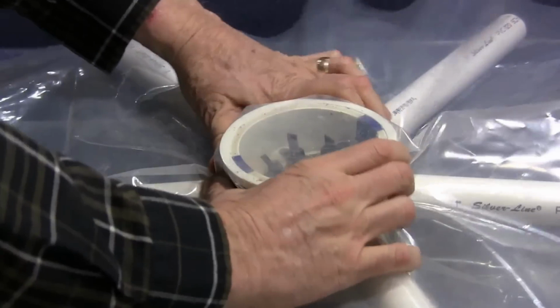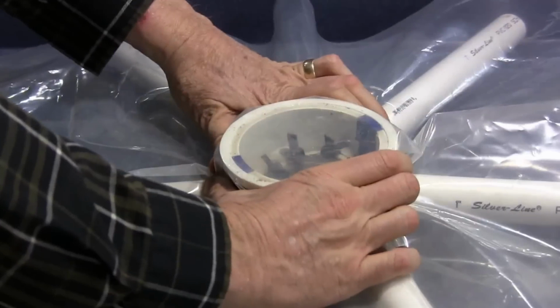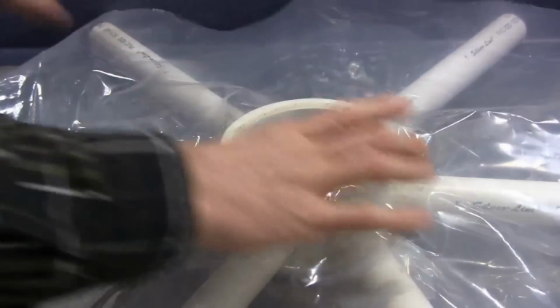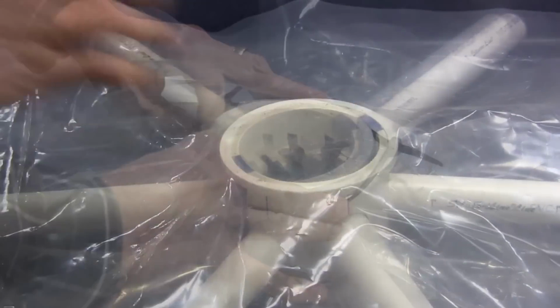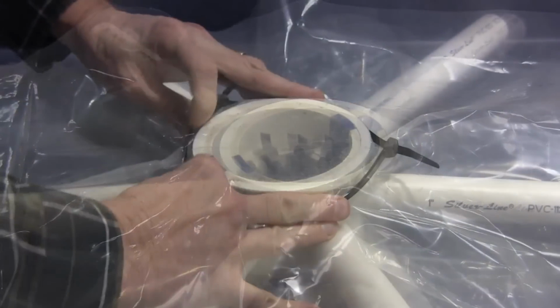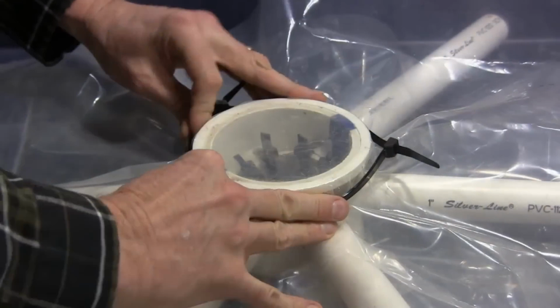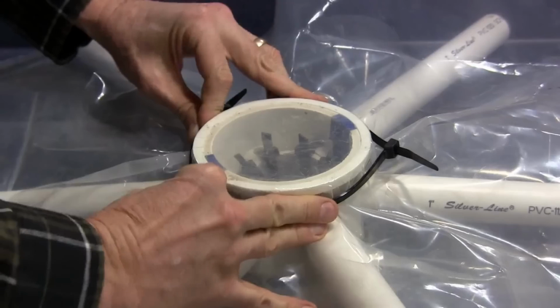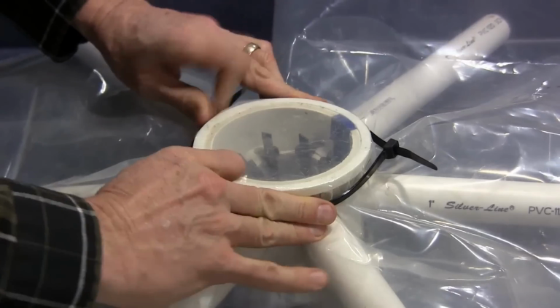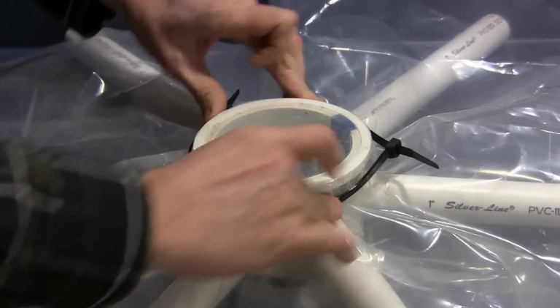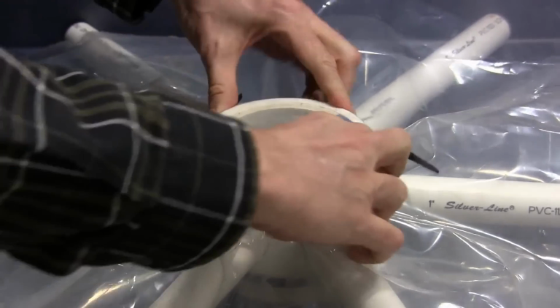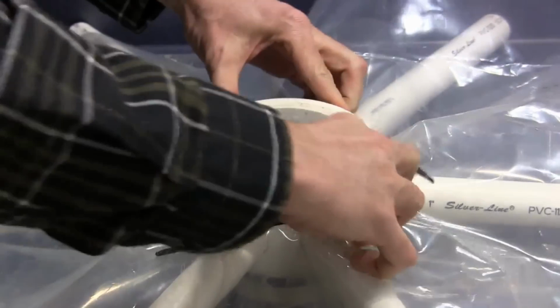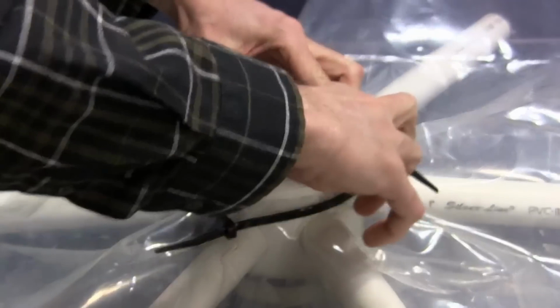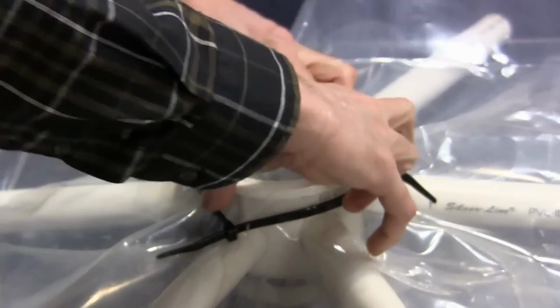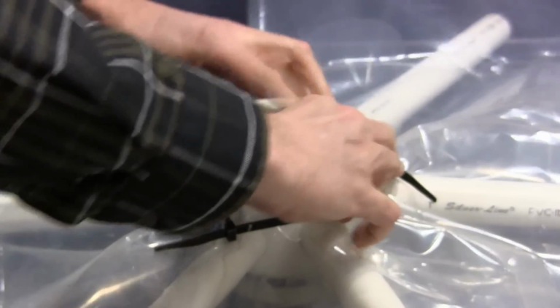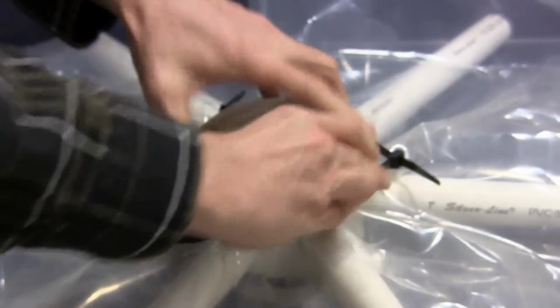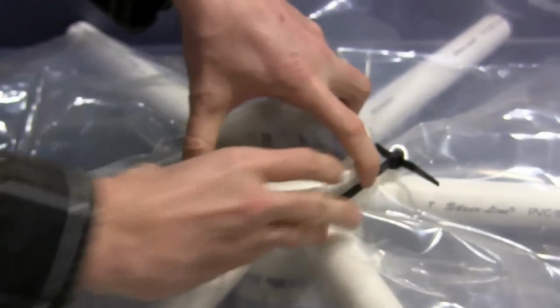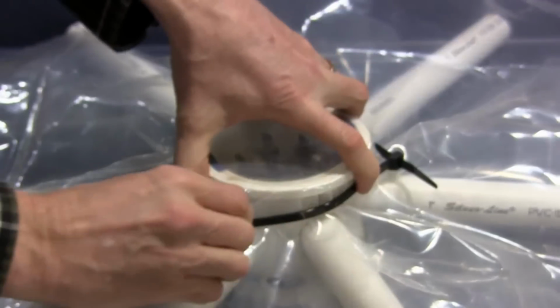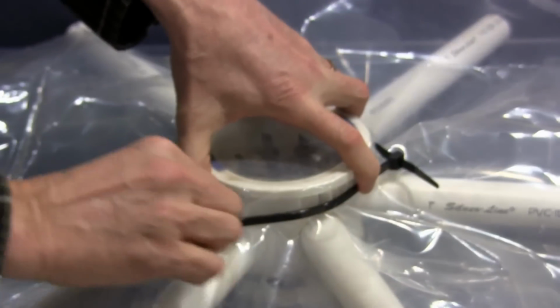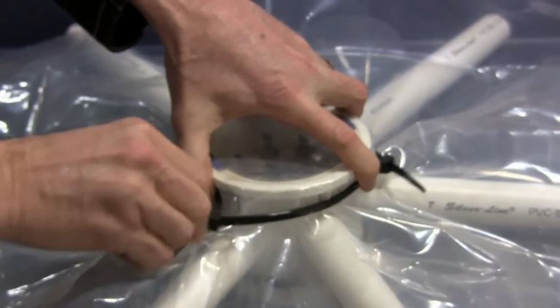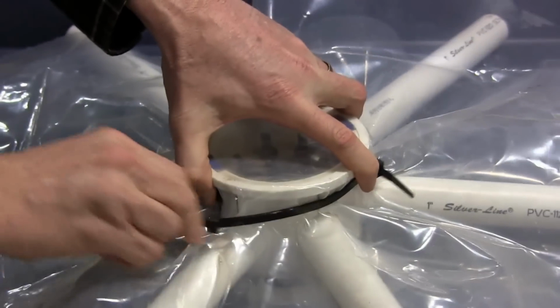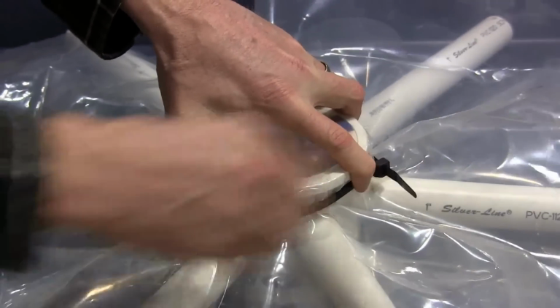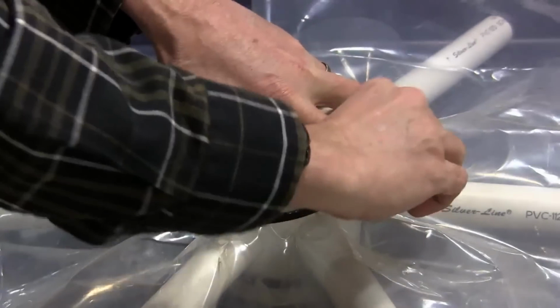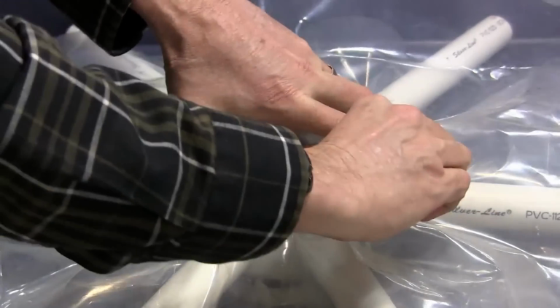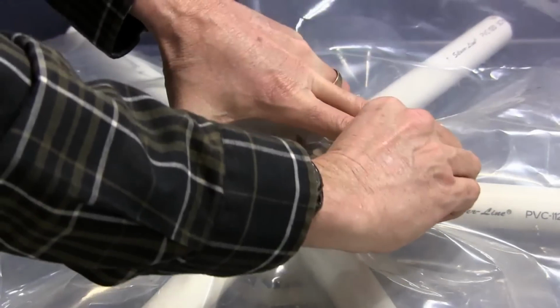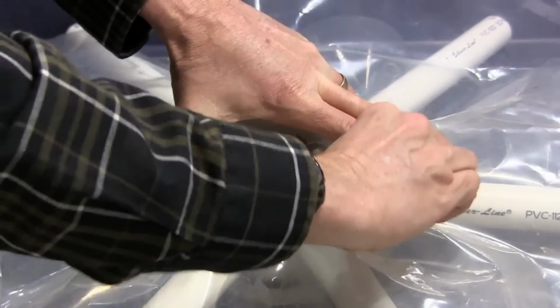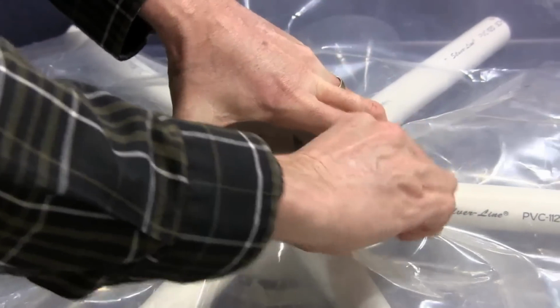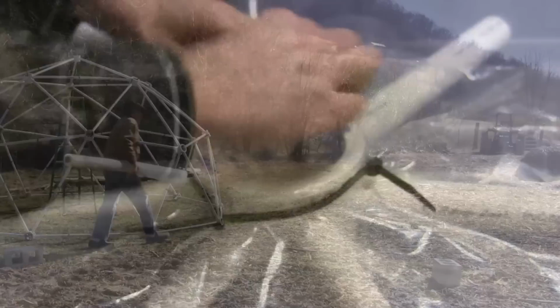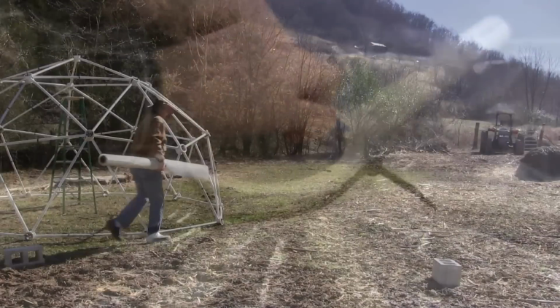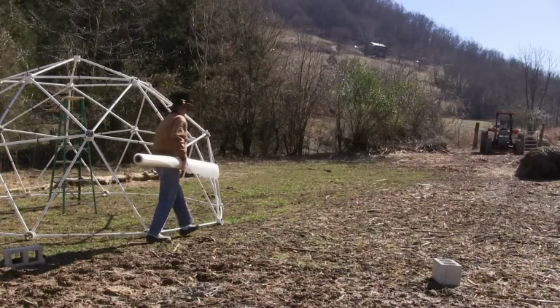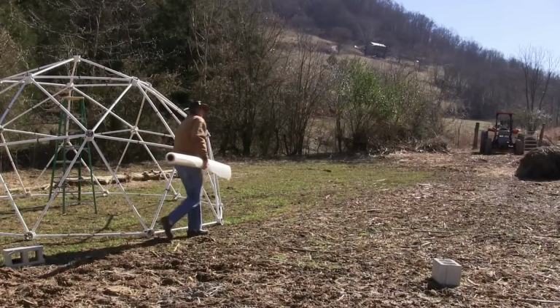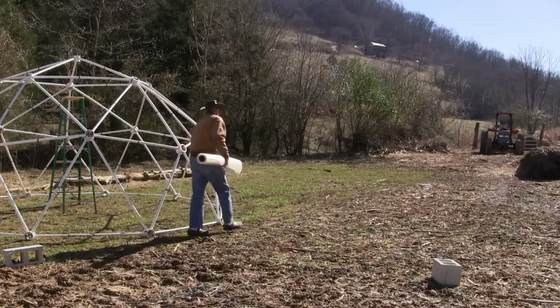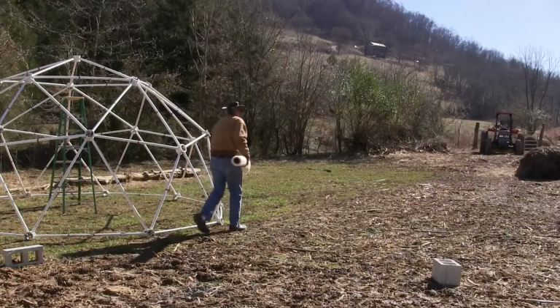With our hub design, the greenhouse covering can be attached to both the inside and the outside of the dome. We will attach the inside covering first.